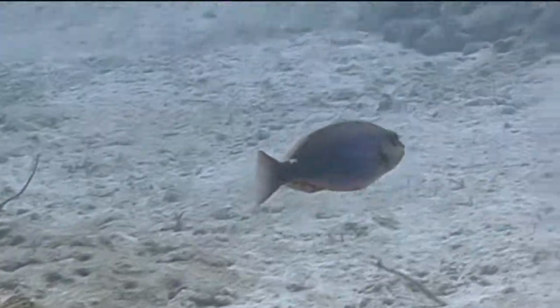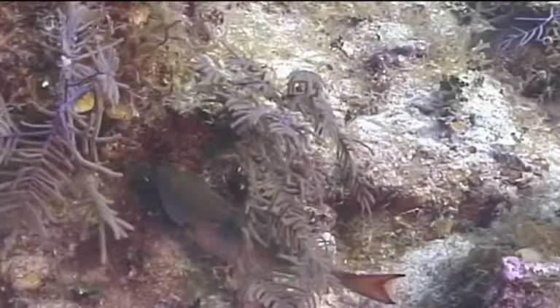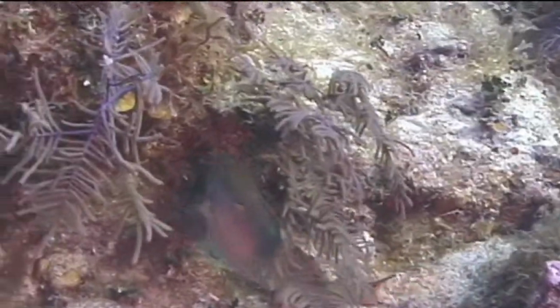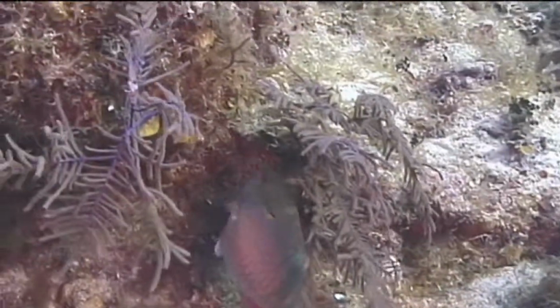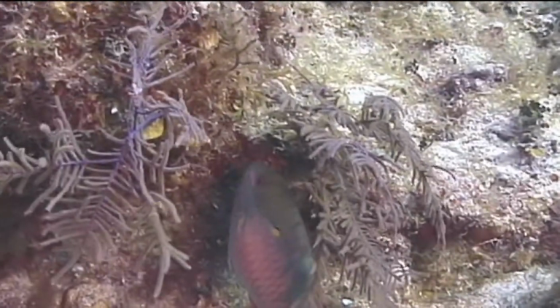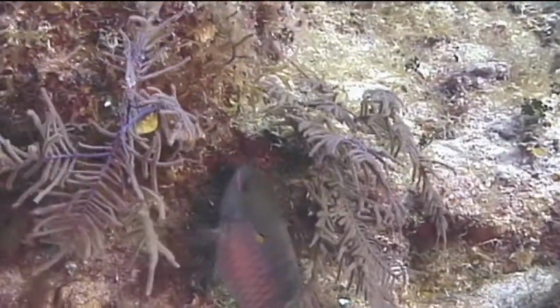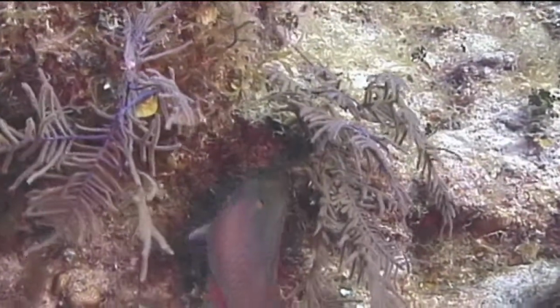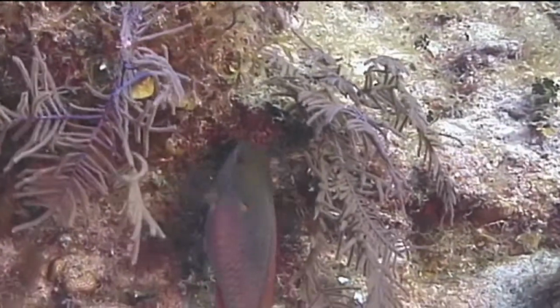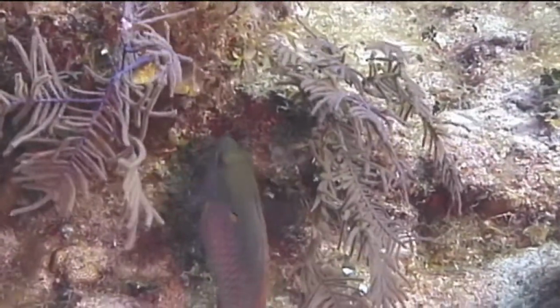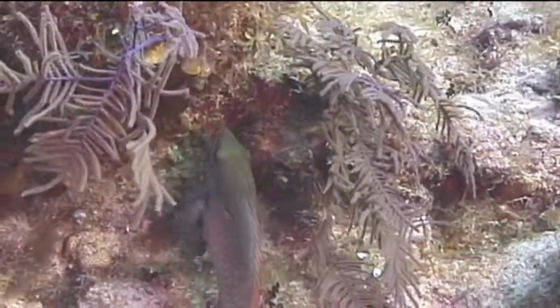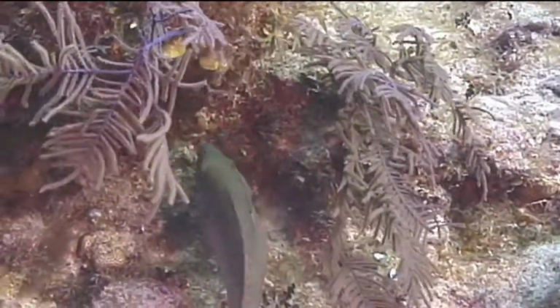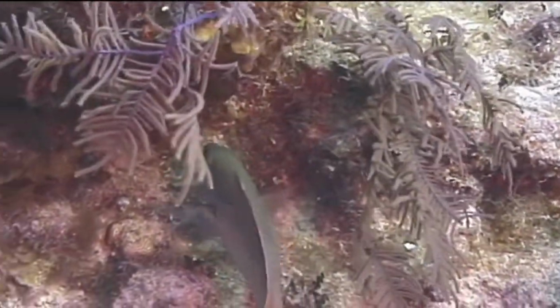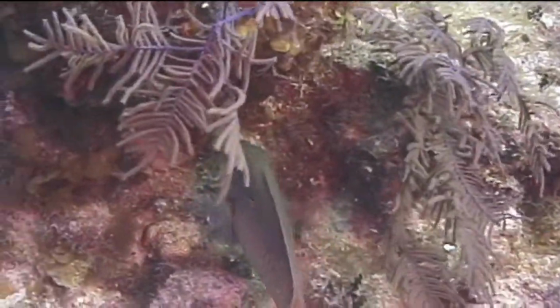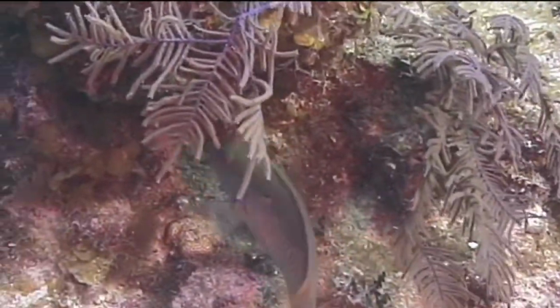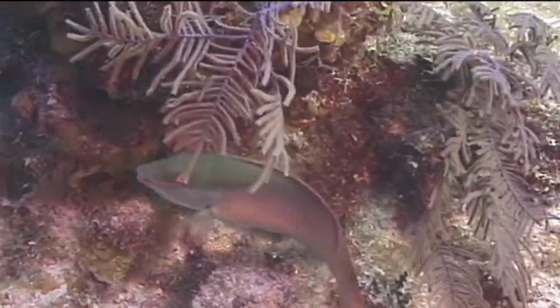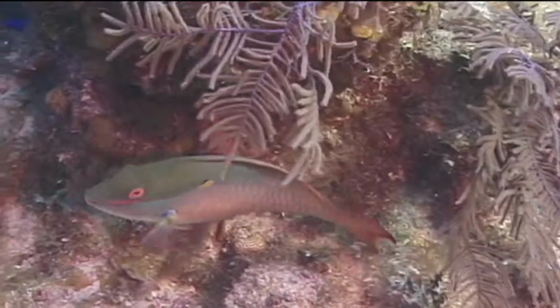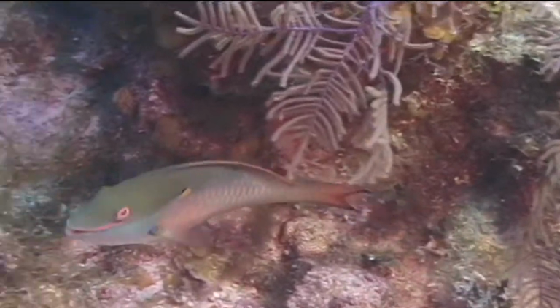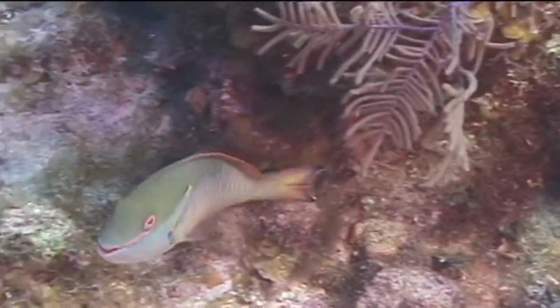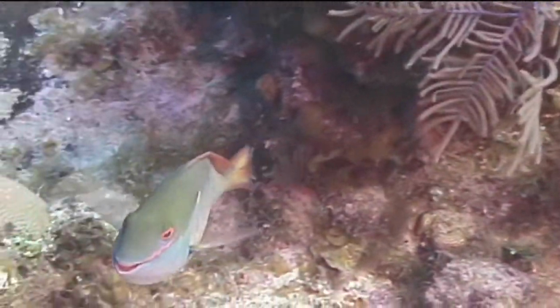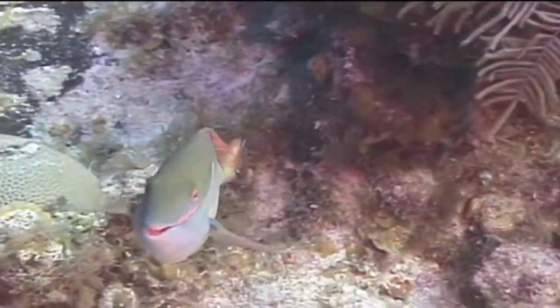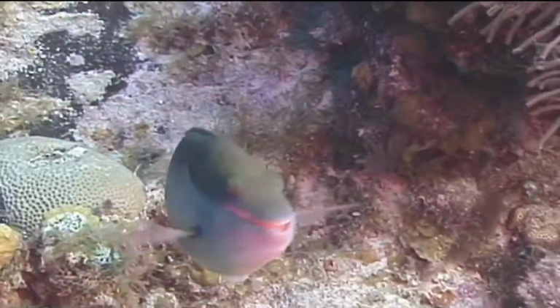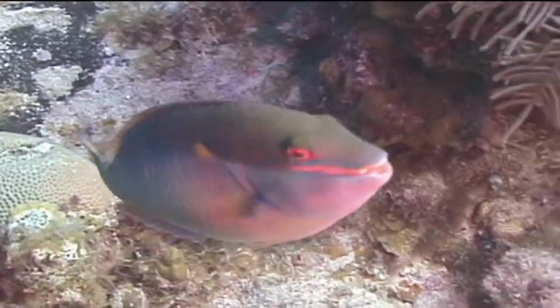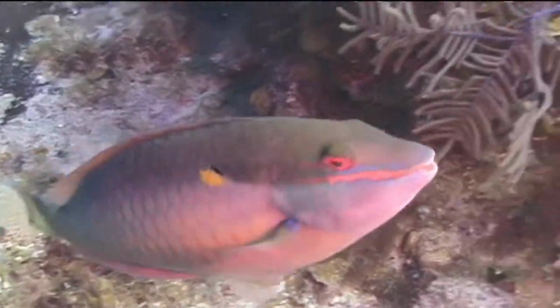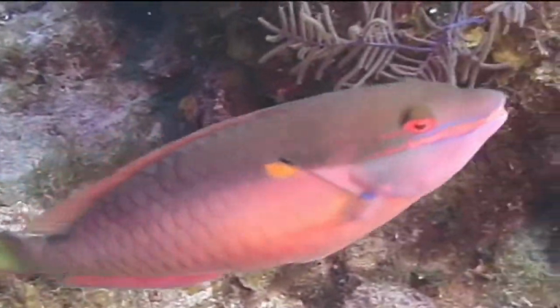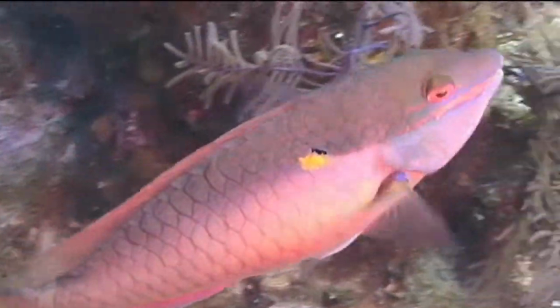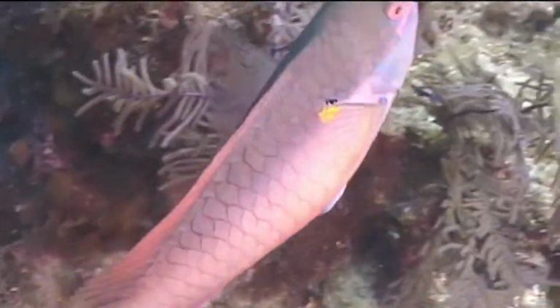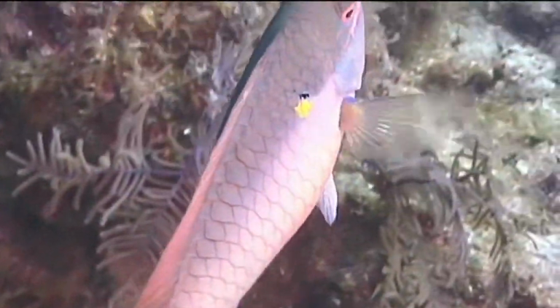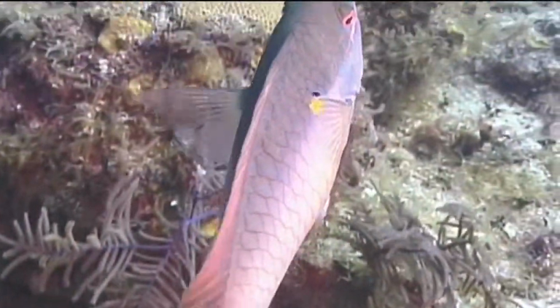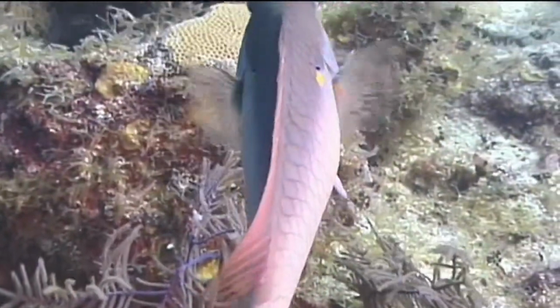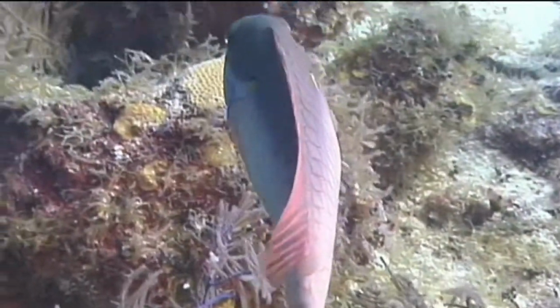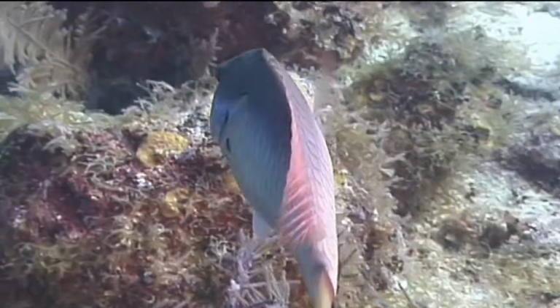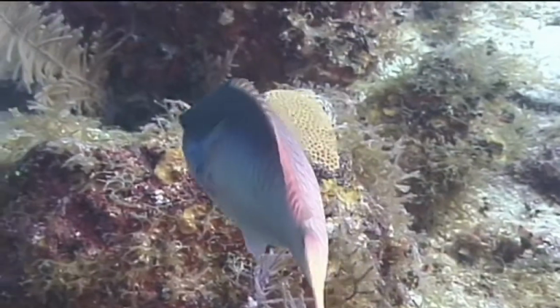Since they also ingest substantial quantities of the calcium carbonate skeleton of the corals they feed upon, they will also frequently be seen defecating as they swim along, adding to the sand around the reef.